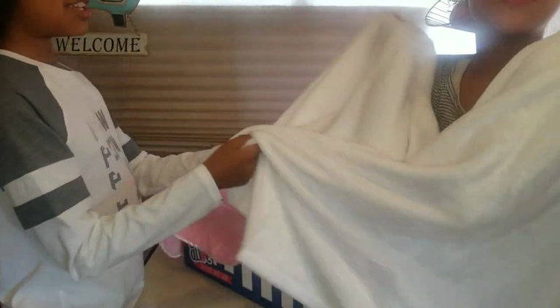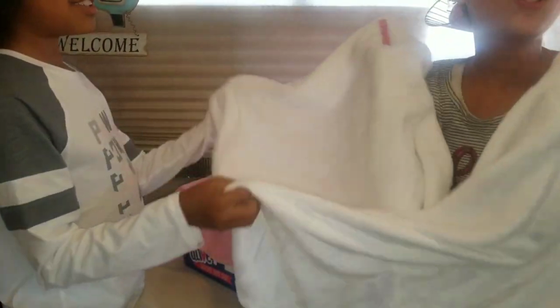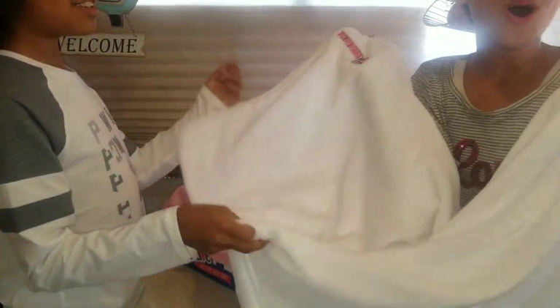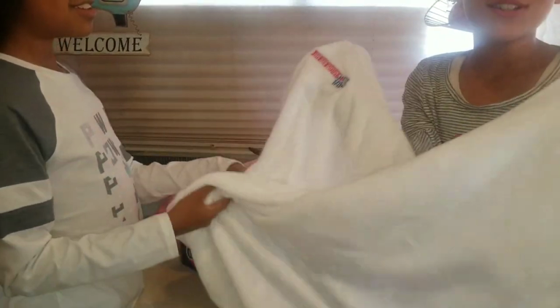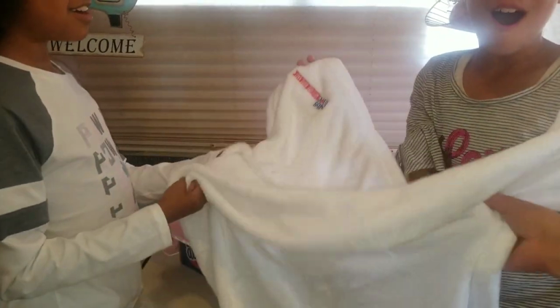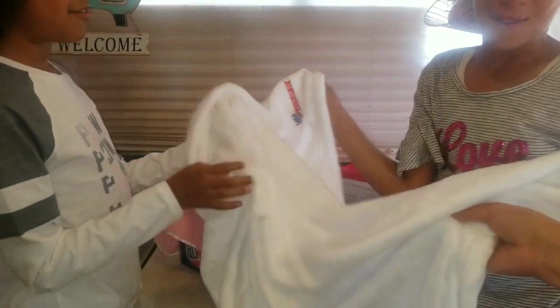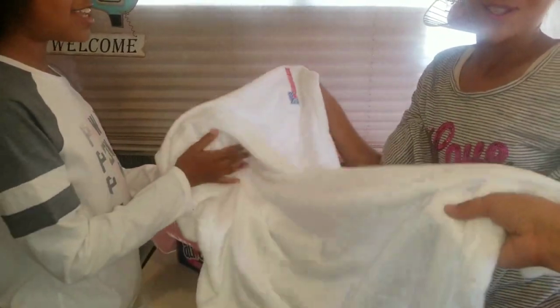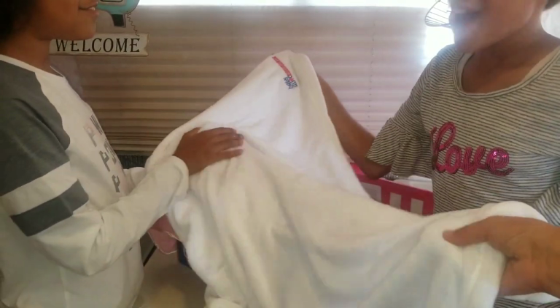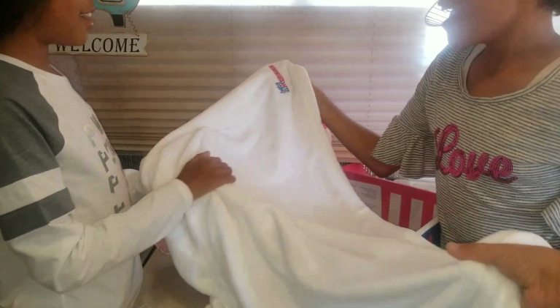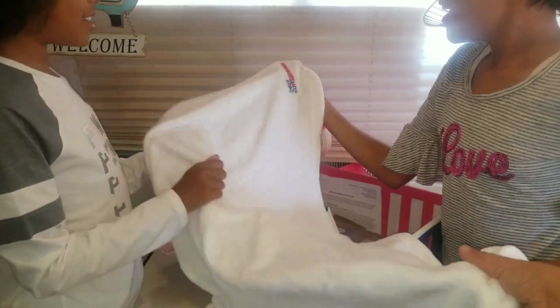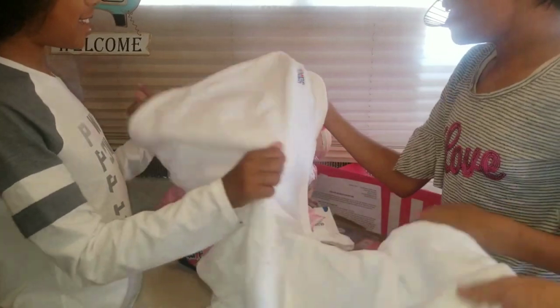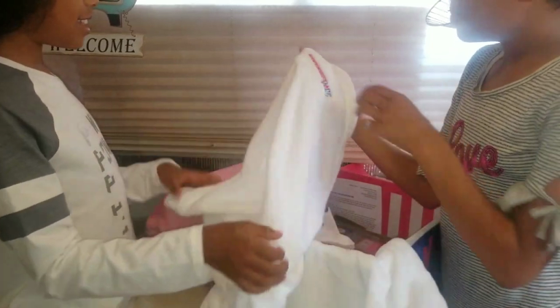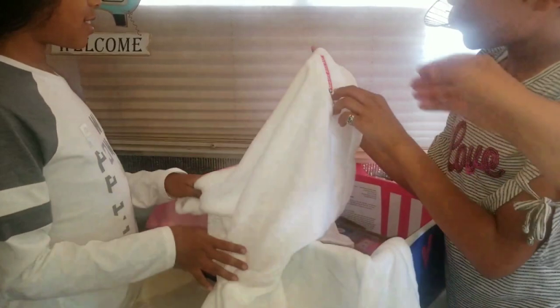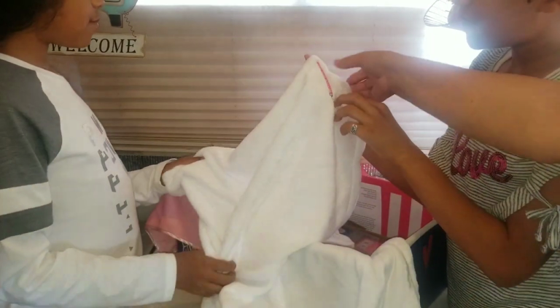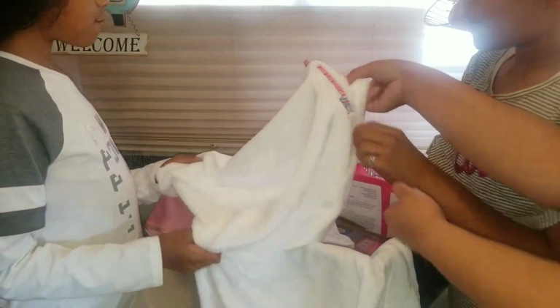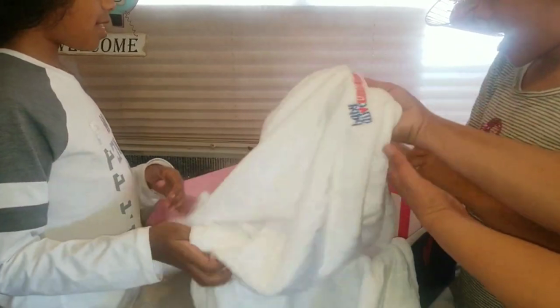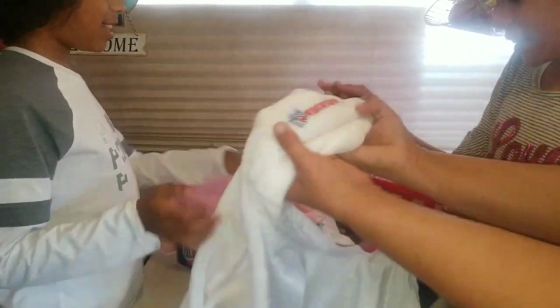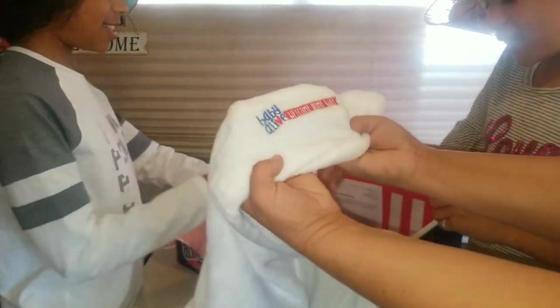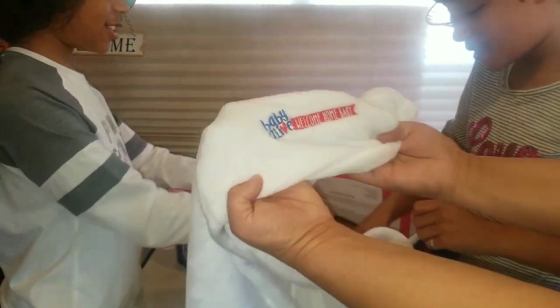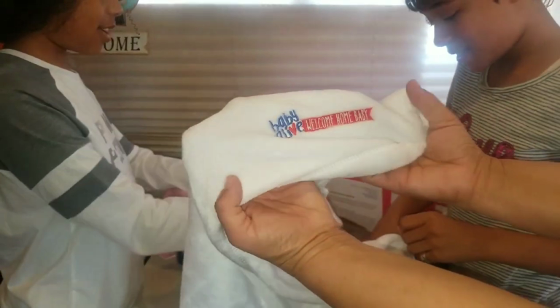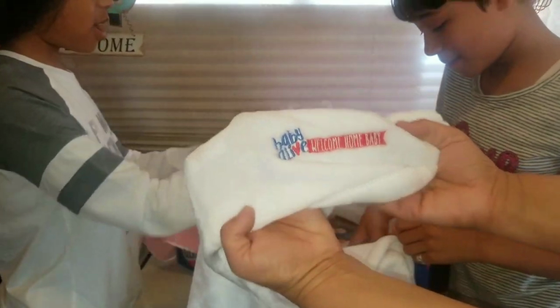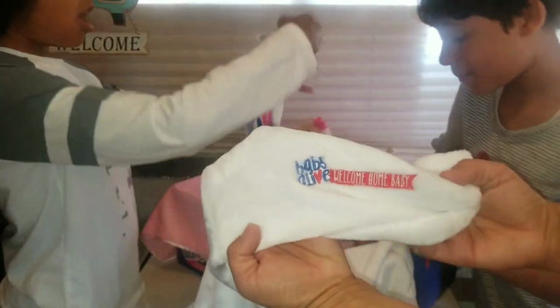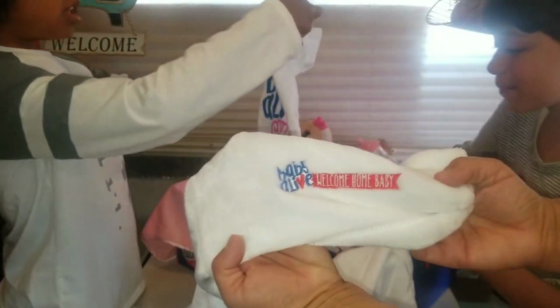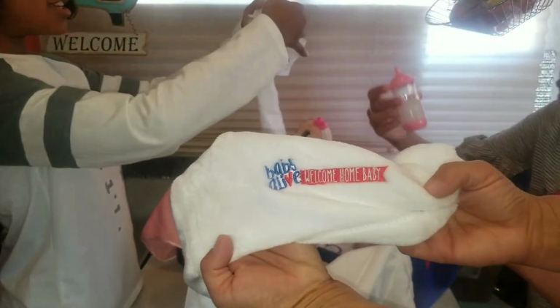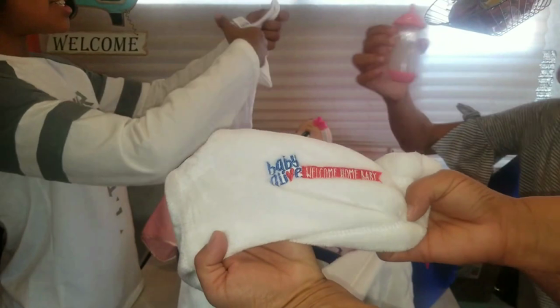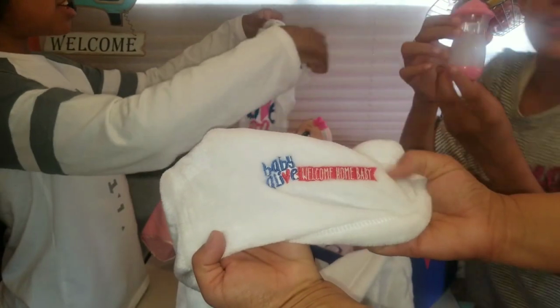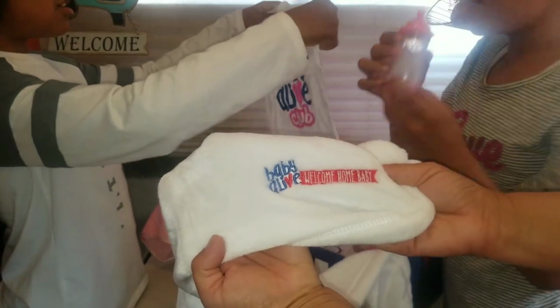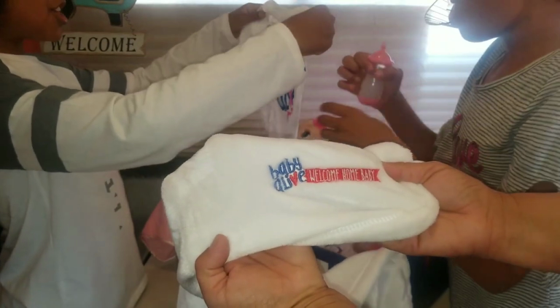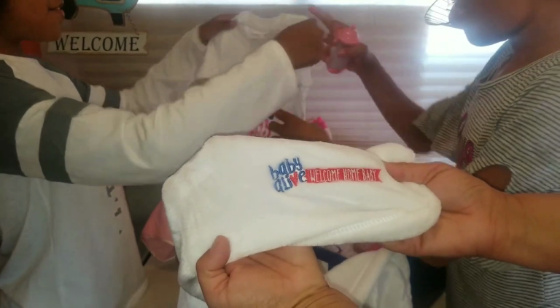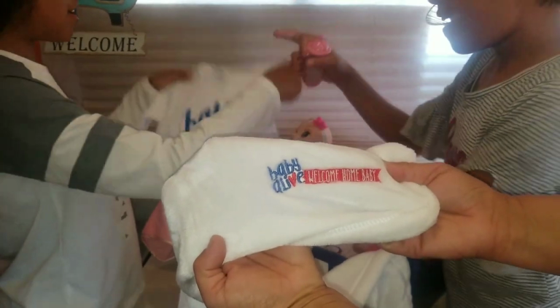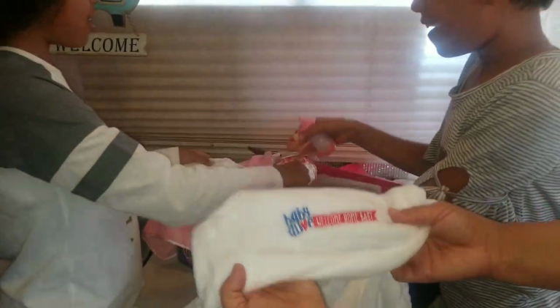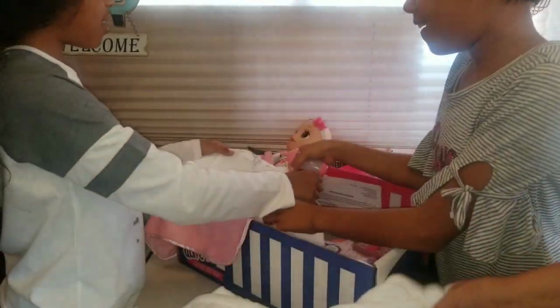This is so soft. Wow. Look guys, this is amazing — Baby Alive Welcome Home Baby.